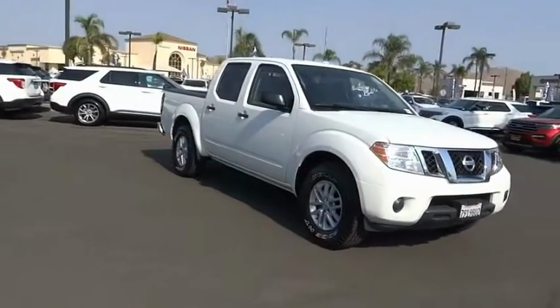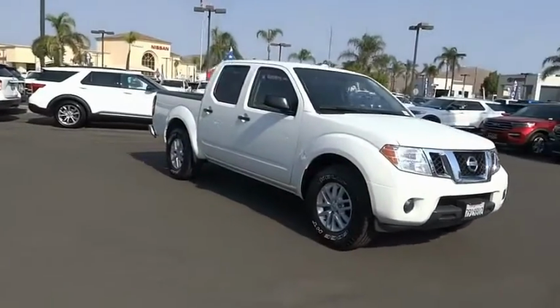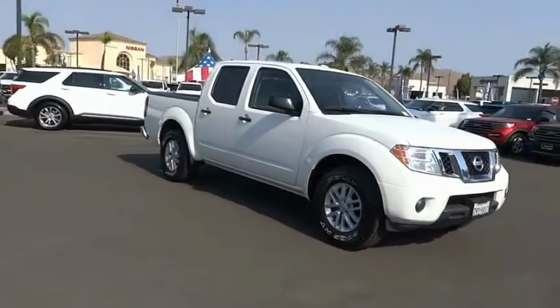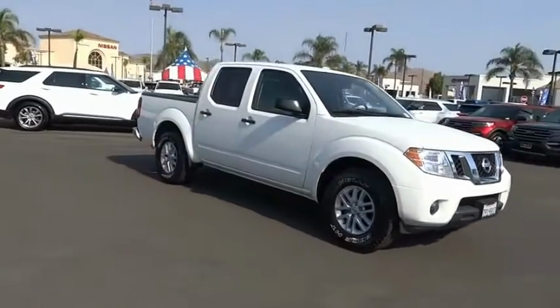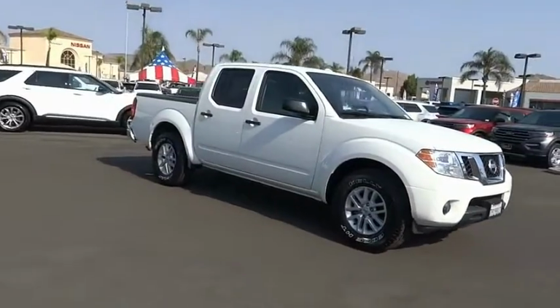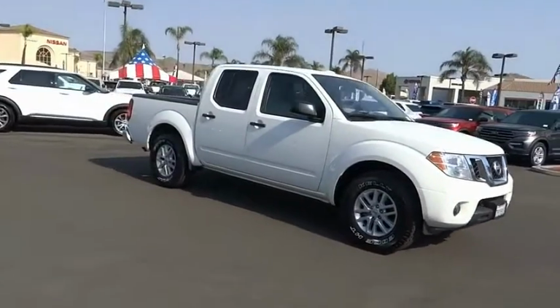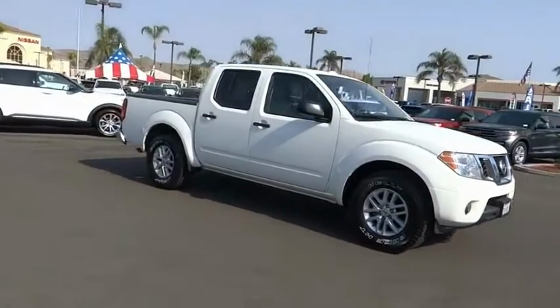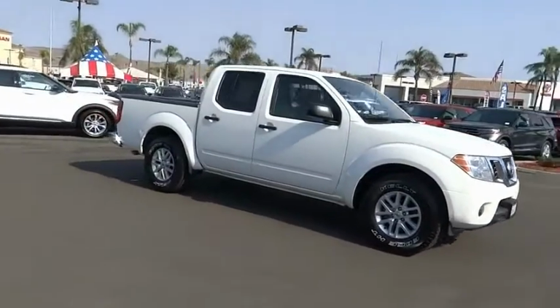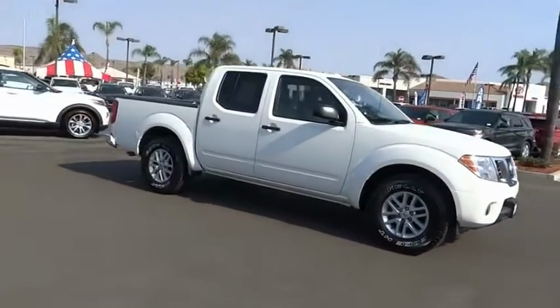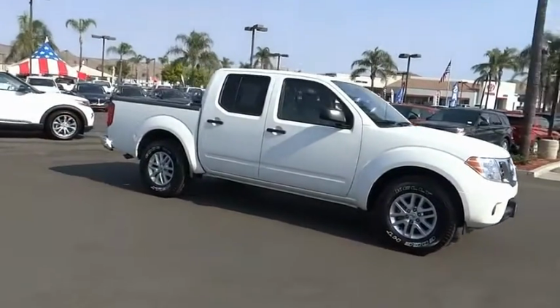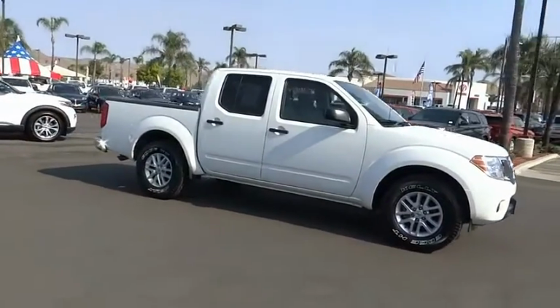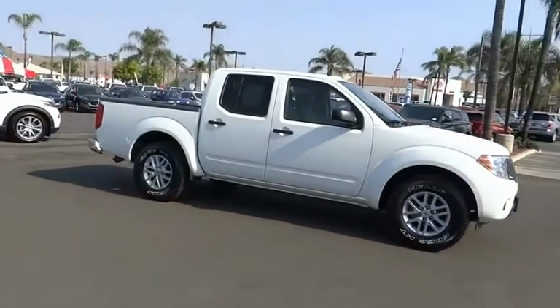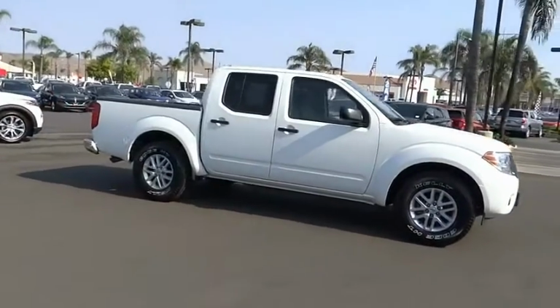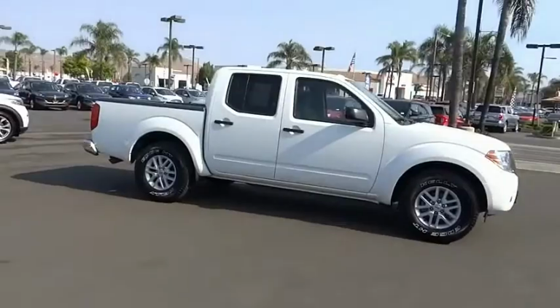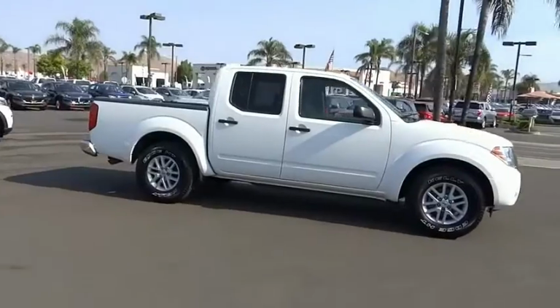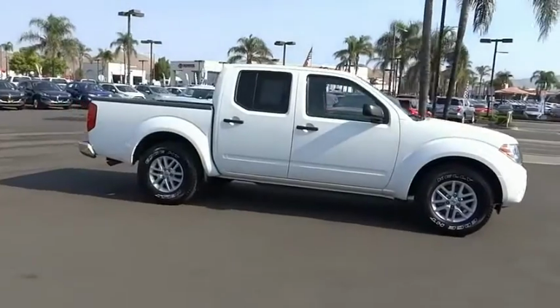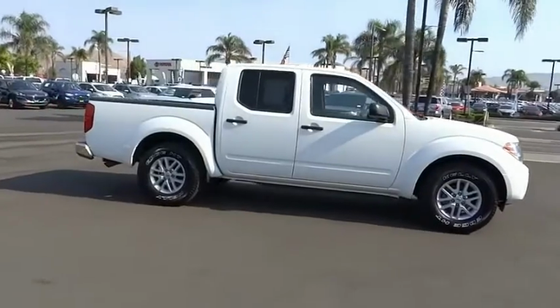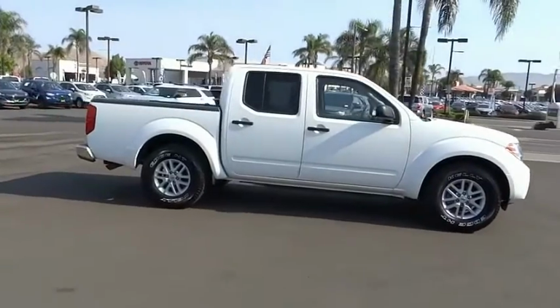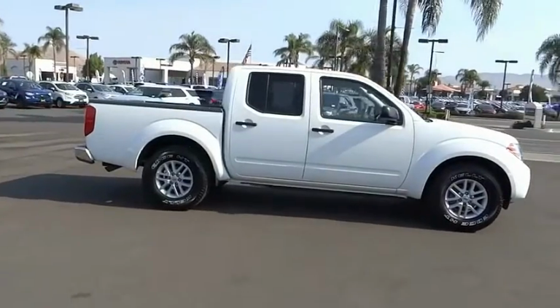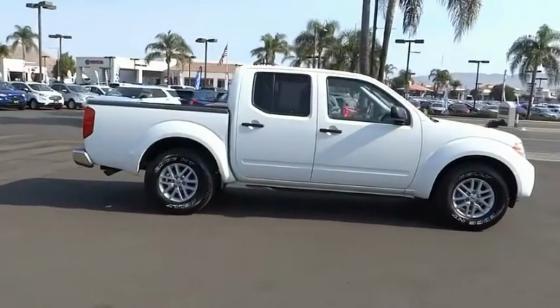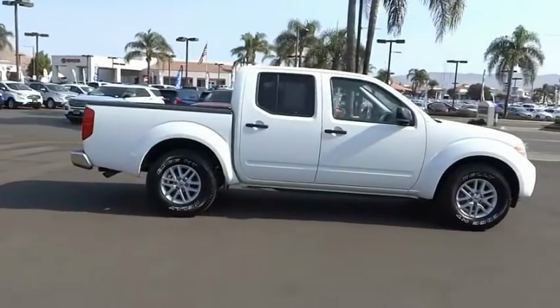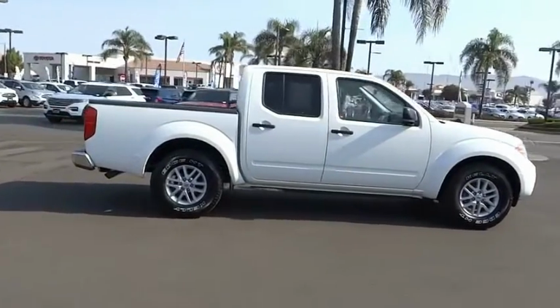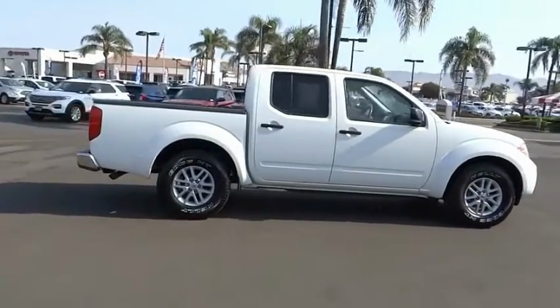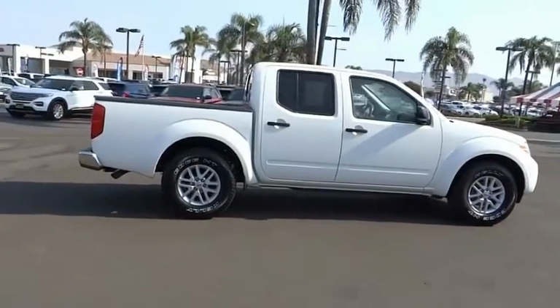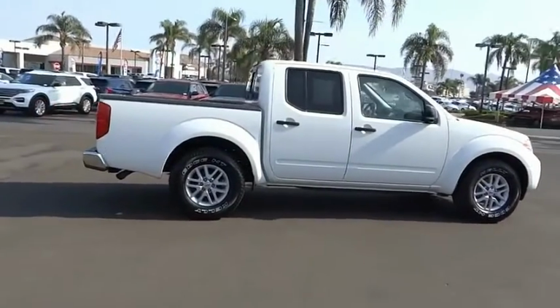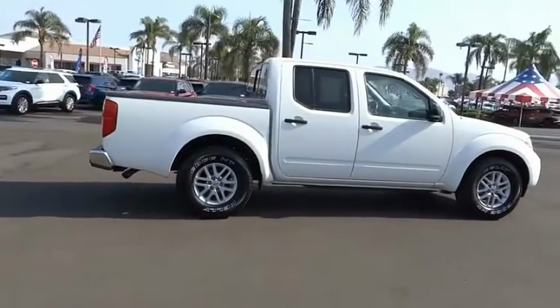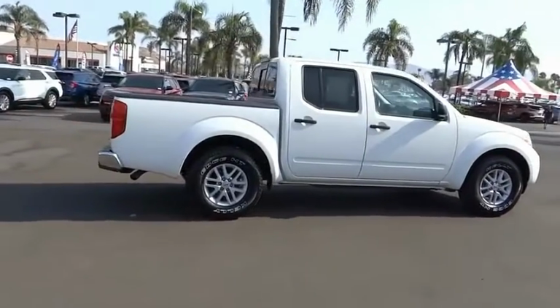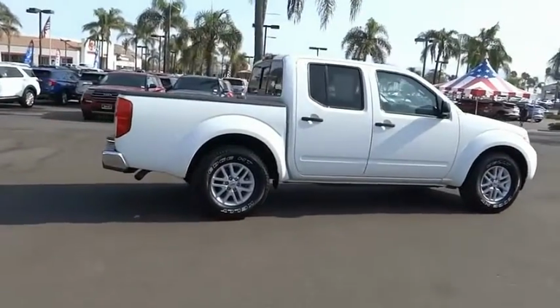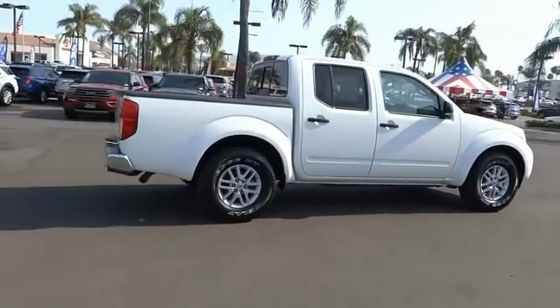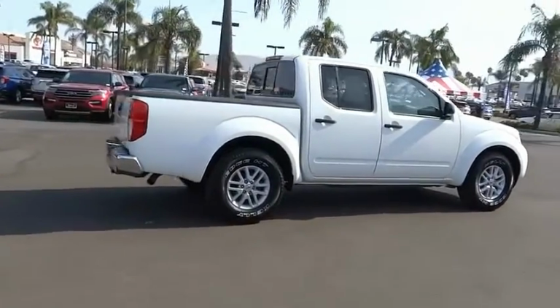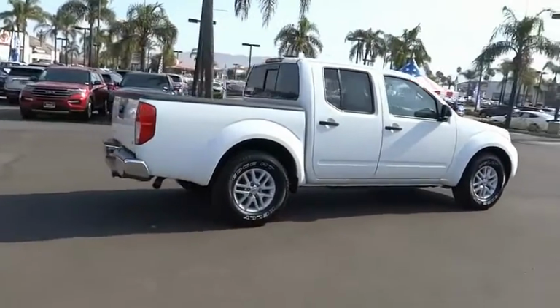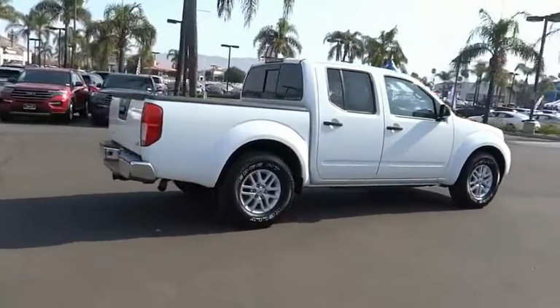The Nissan Frontier offers a full-length, fully boxed frame for strength, serious off-road capabilities, and a five-star rating for side impact crash safety.